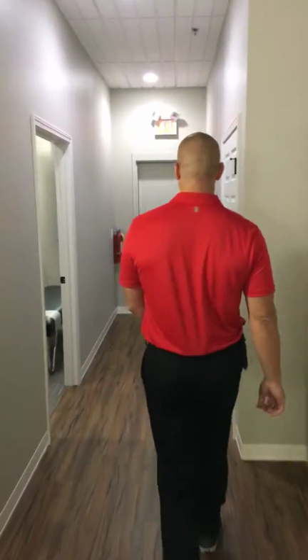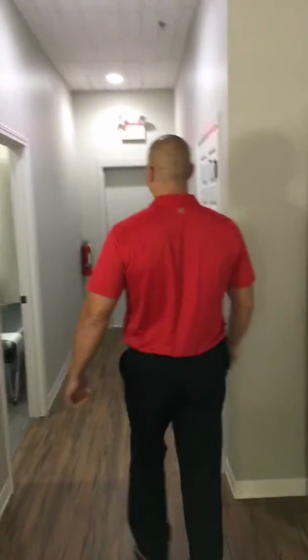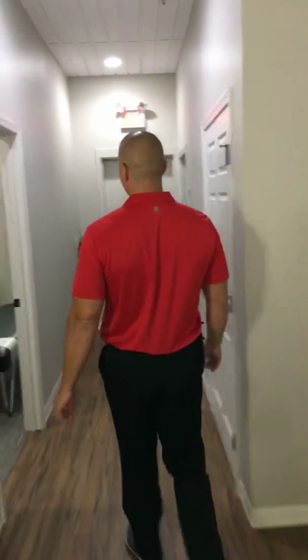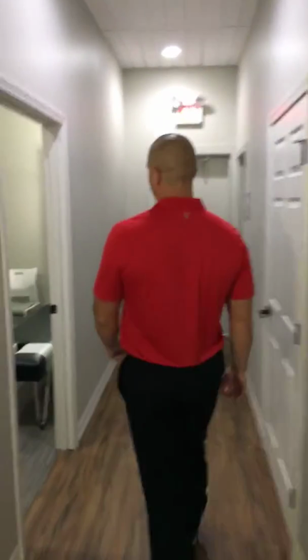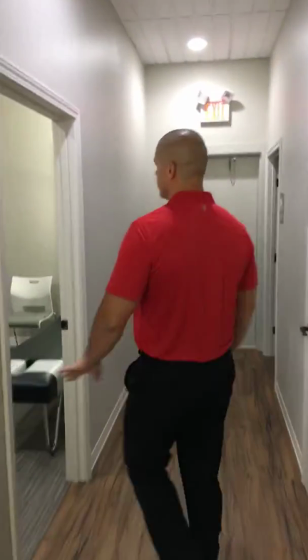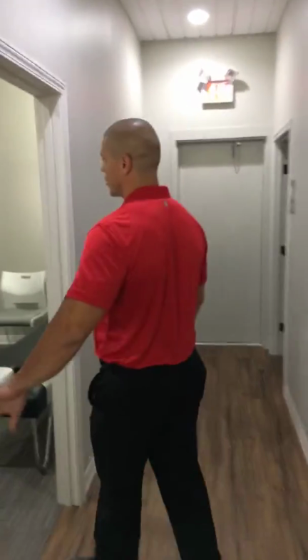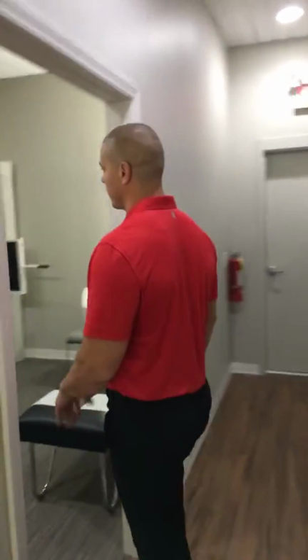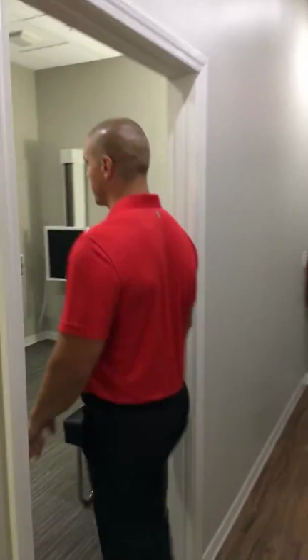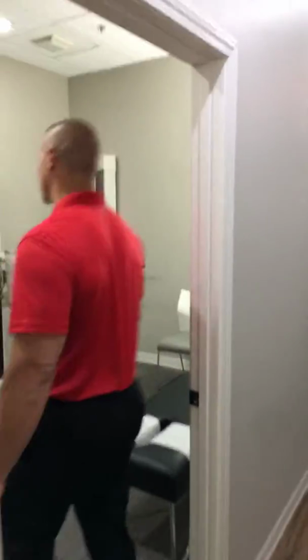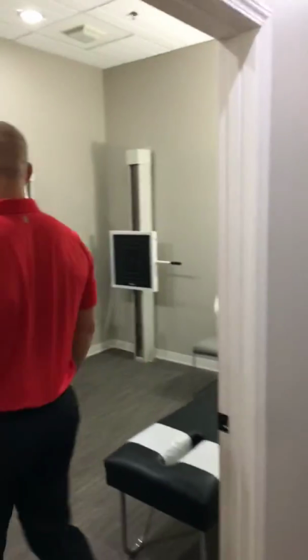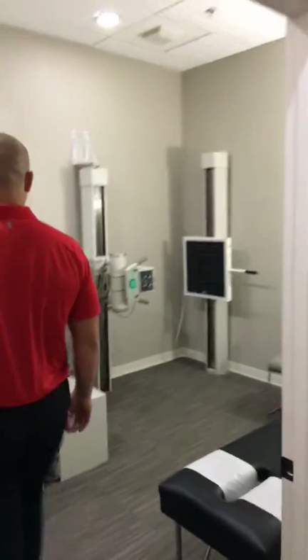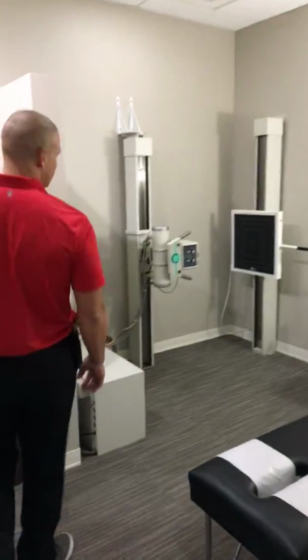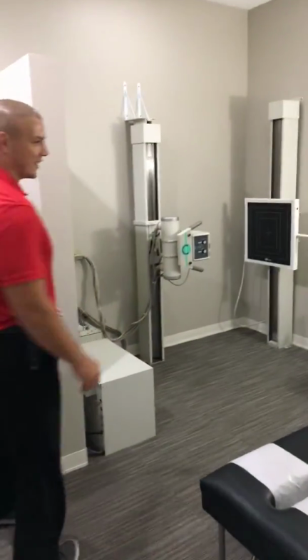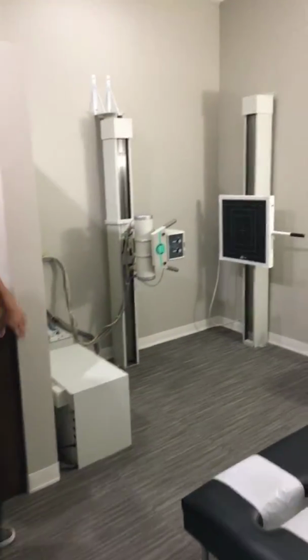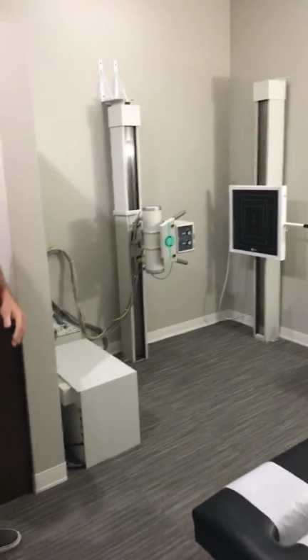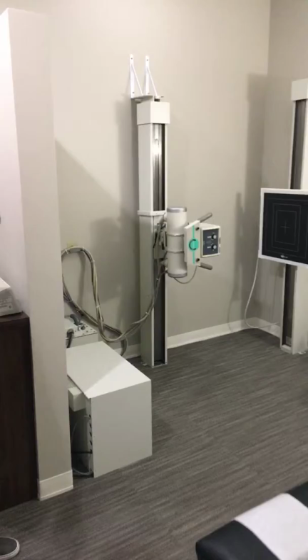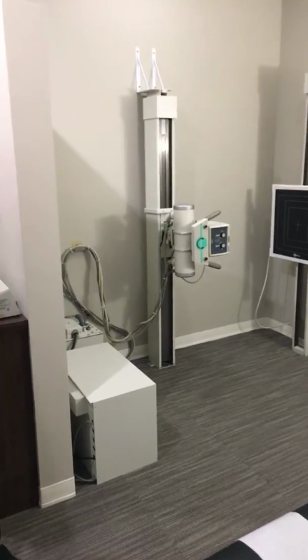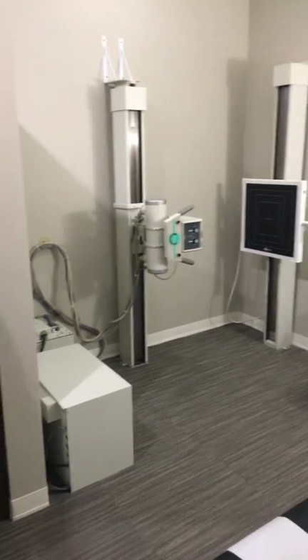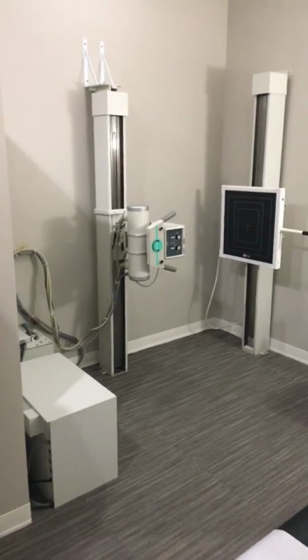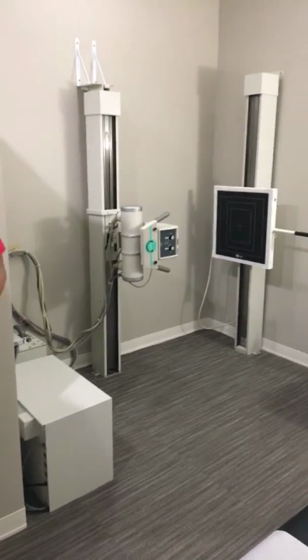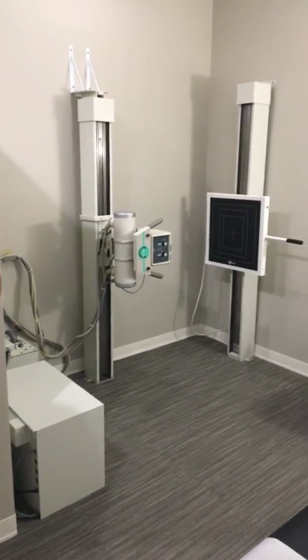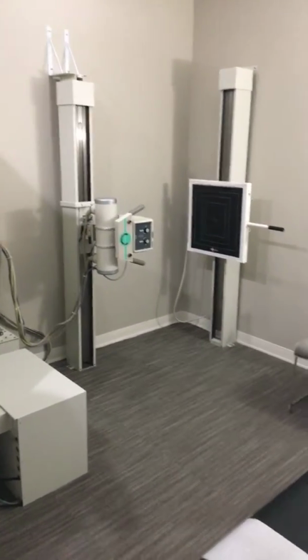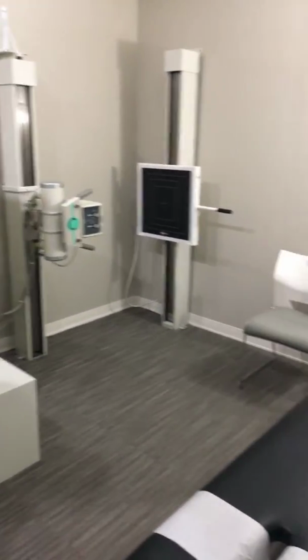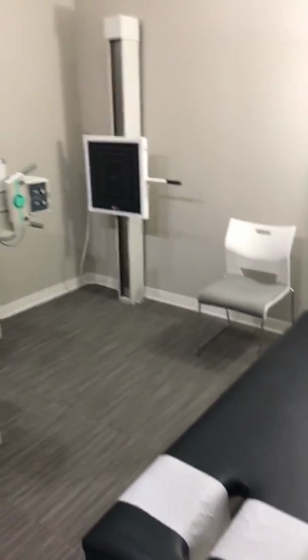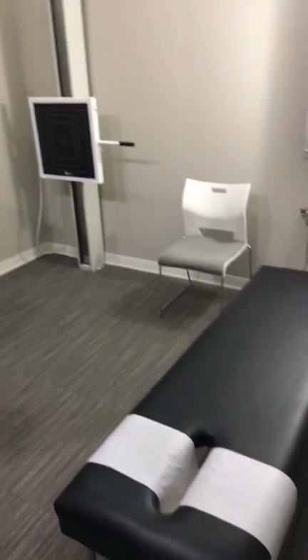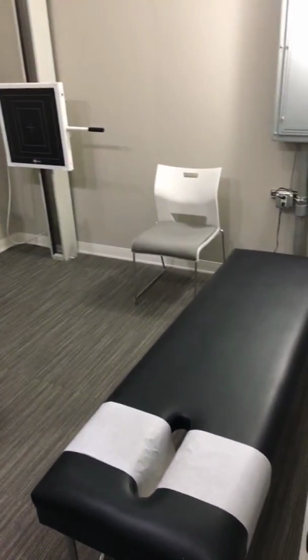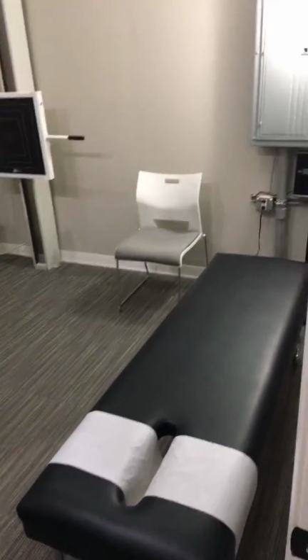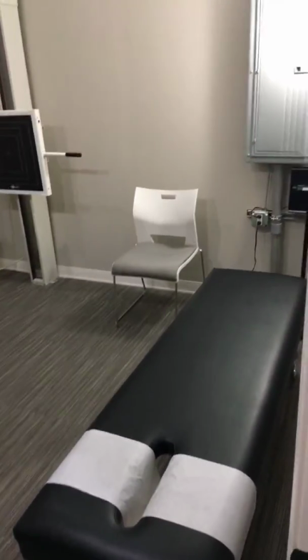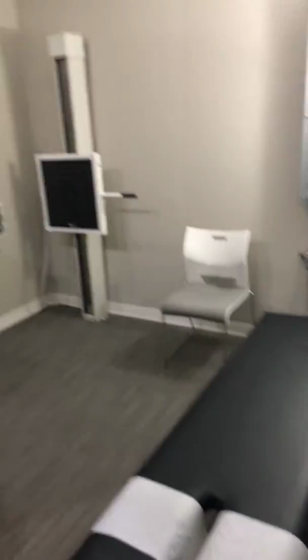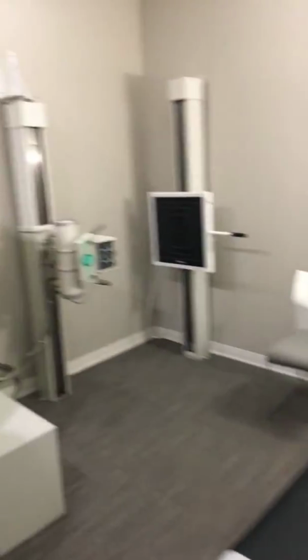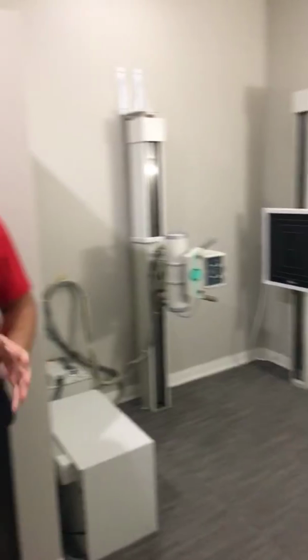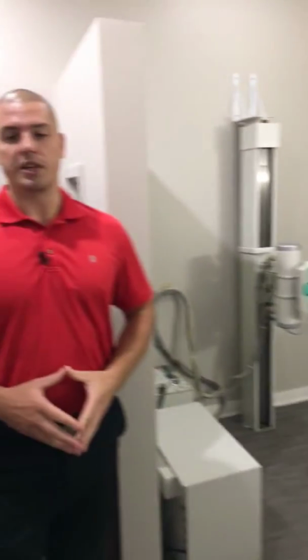This is where our new patients always start for the first visit. This is where we do our consult and examination, including digital muscle and nerve scans and full digital x-rays.